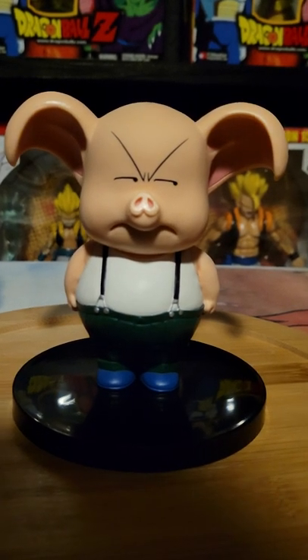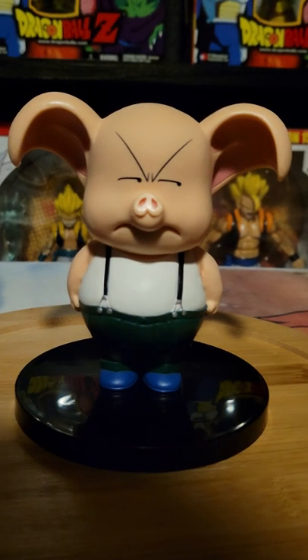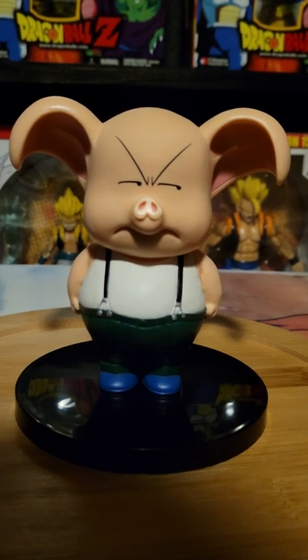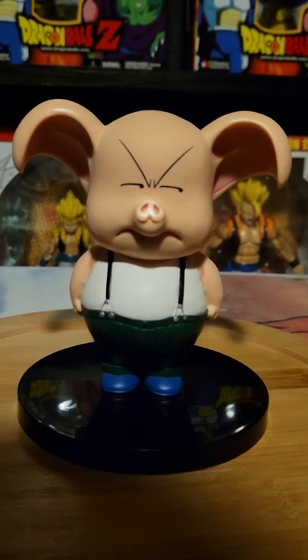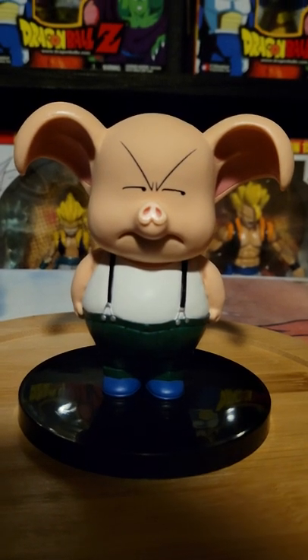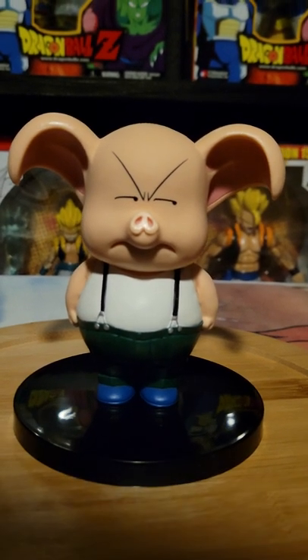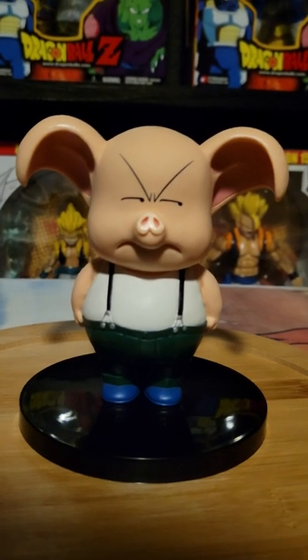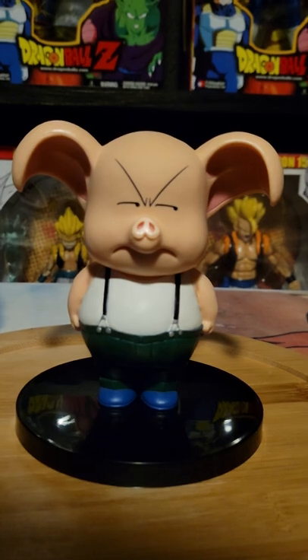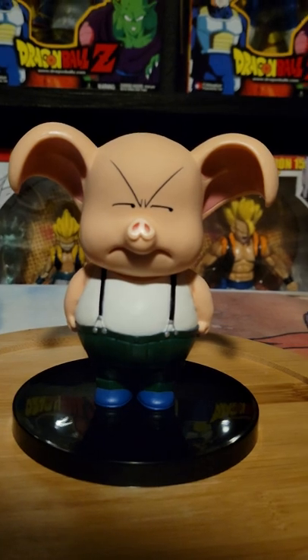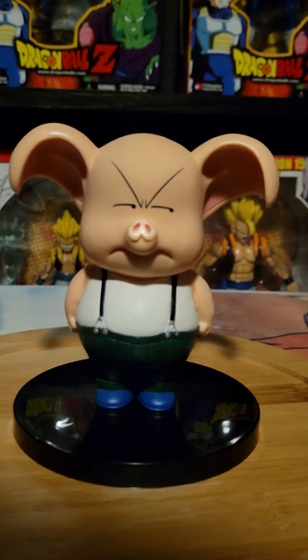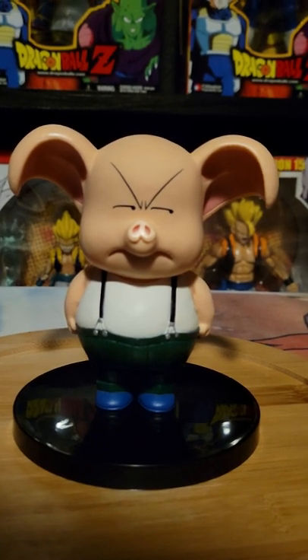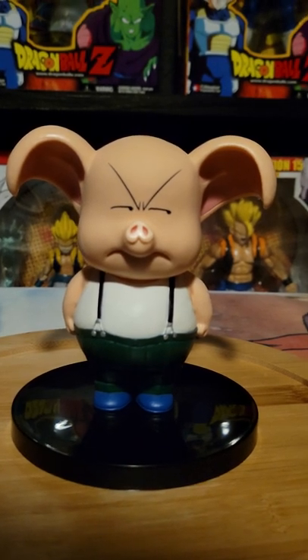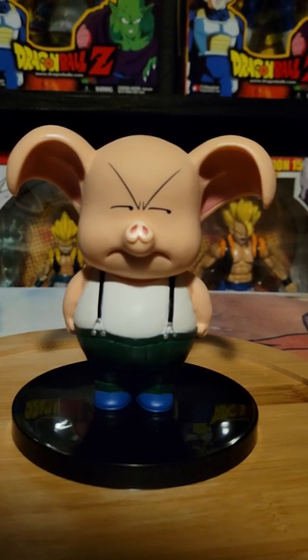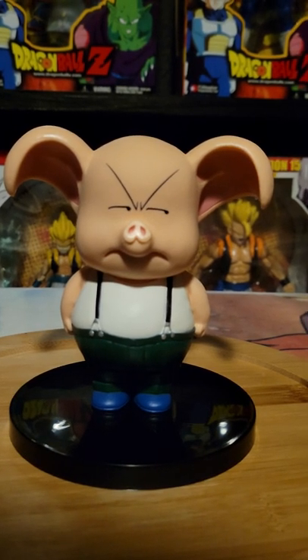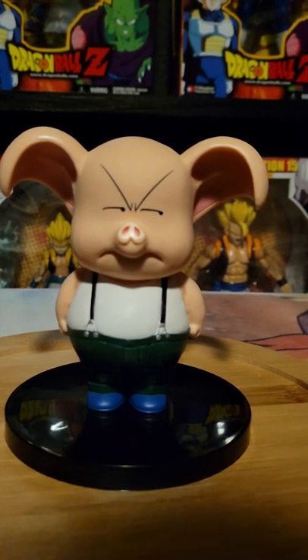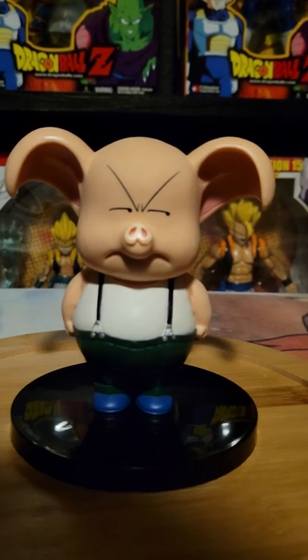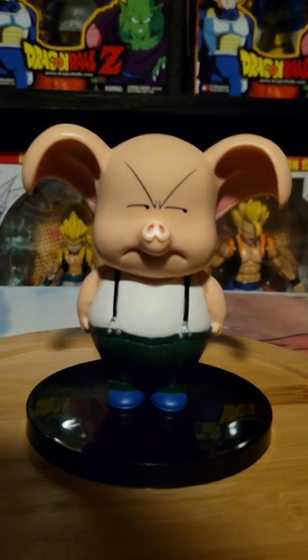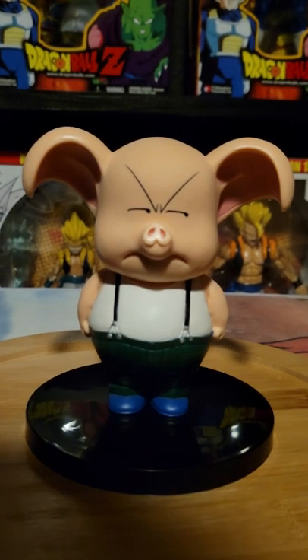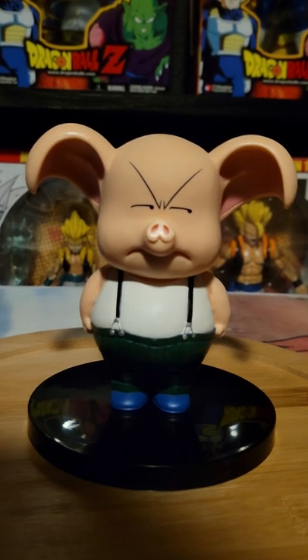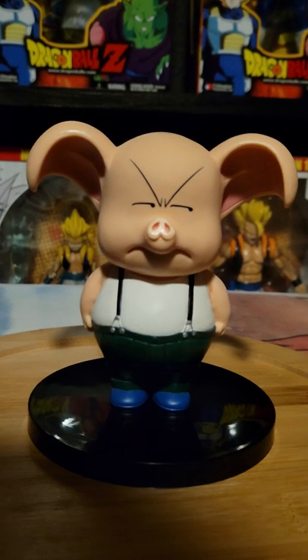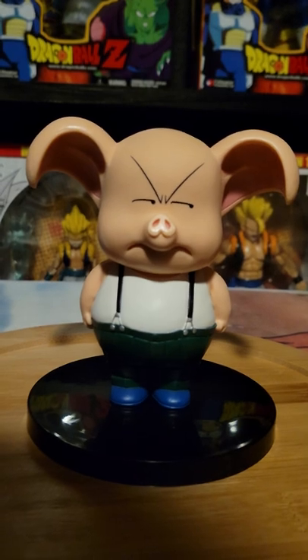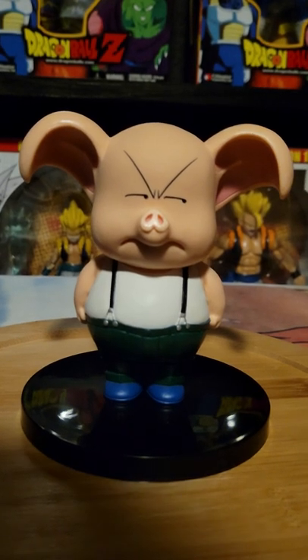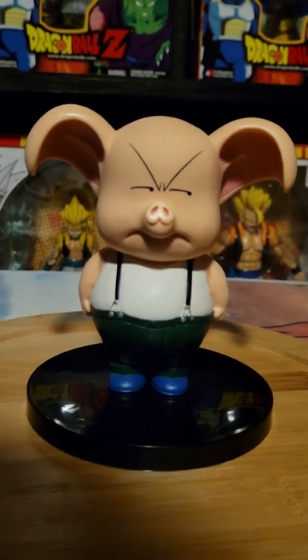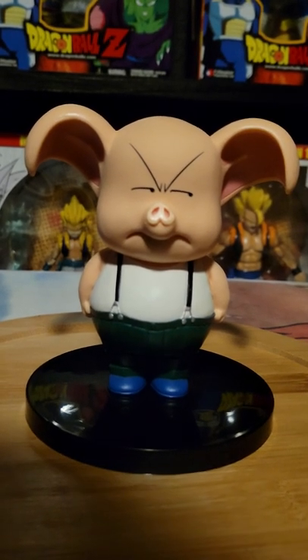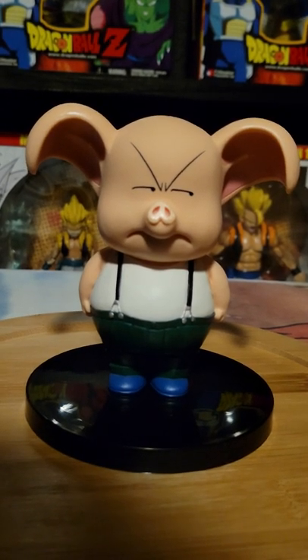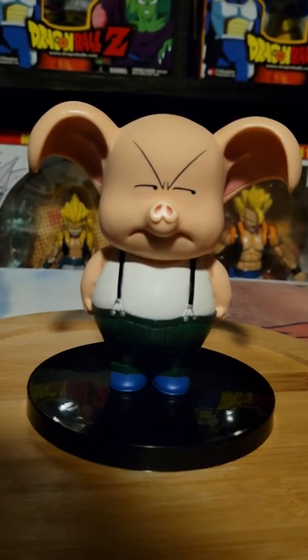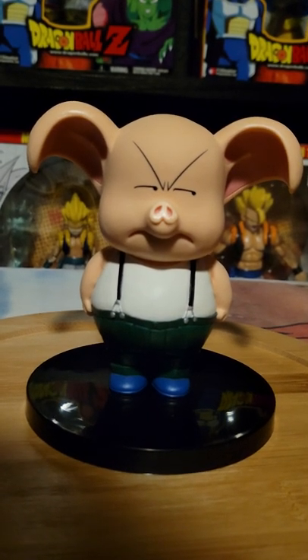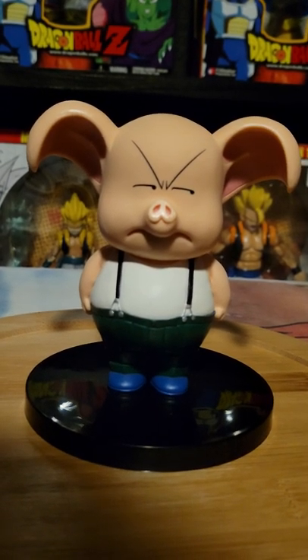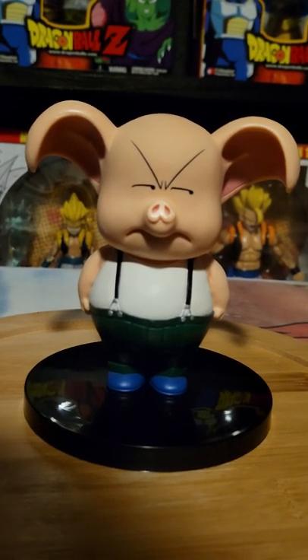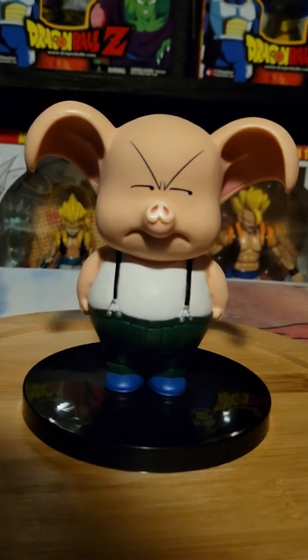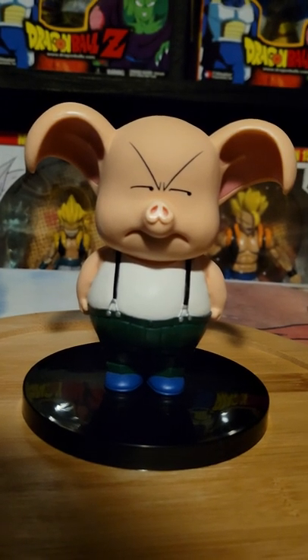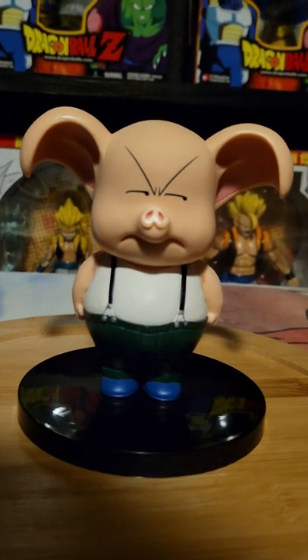I forgot what volume he is — I think he's volume two or volume one? I'm not sure, I'm not gonna lead you guys astray. But anyway, that was my review for Oolong.